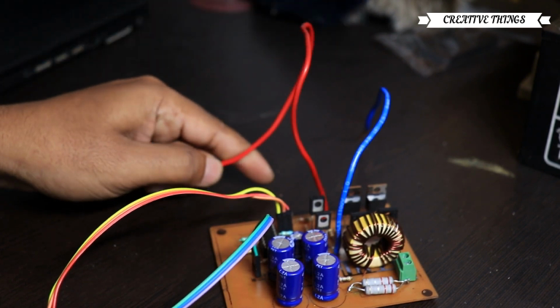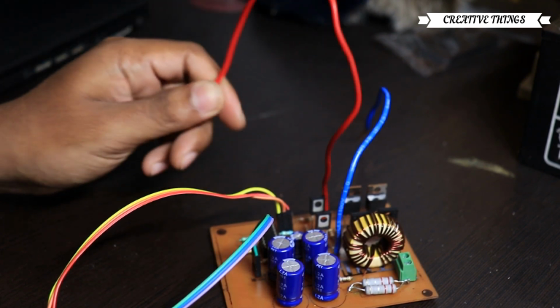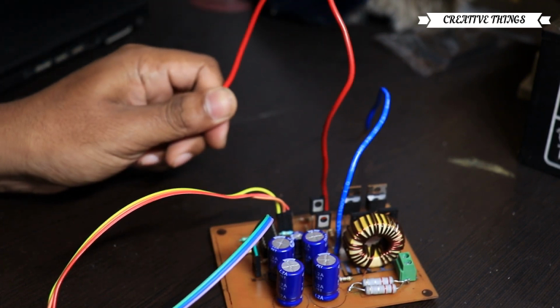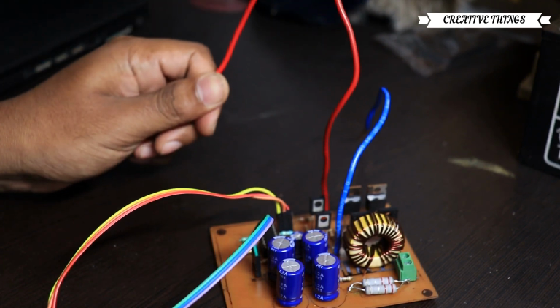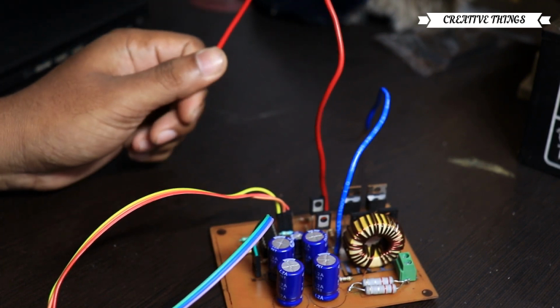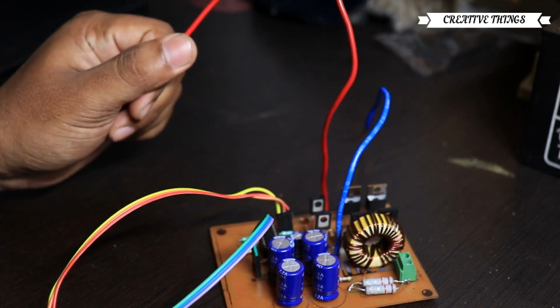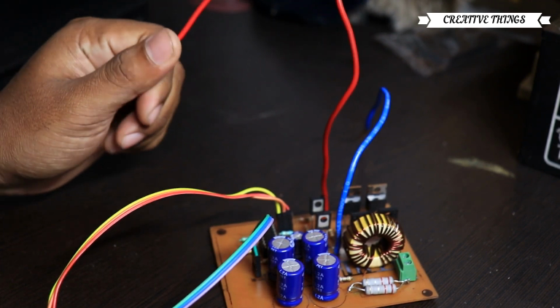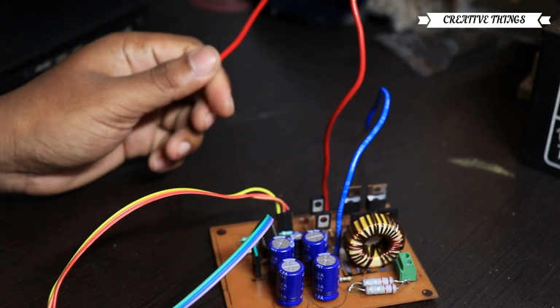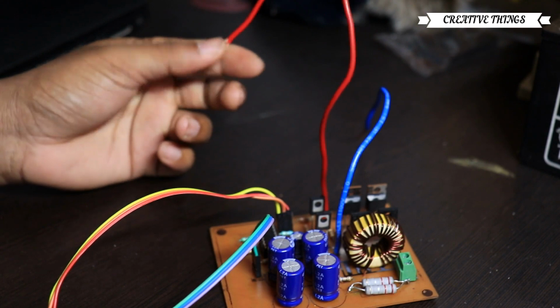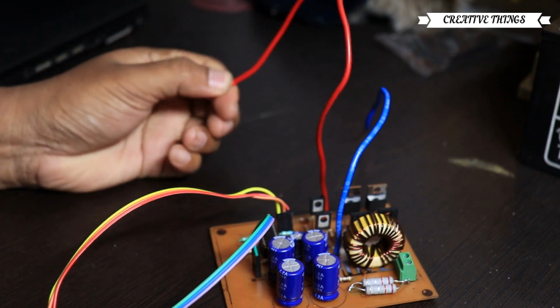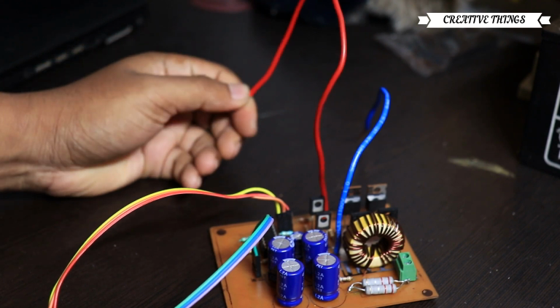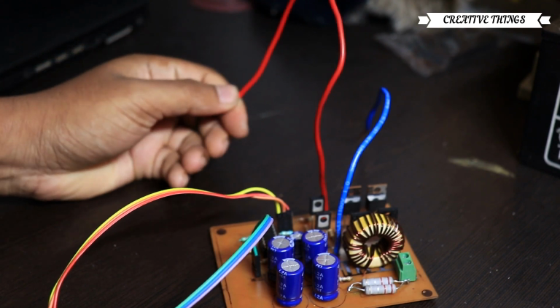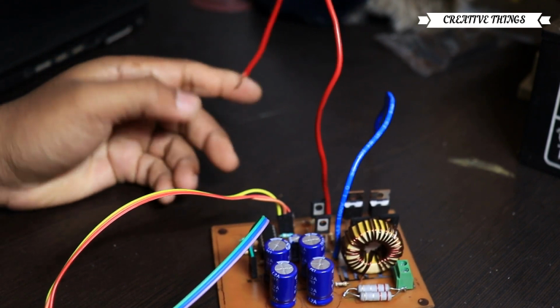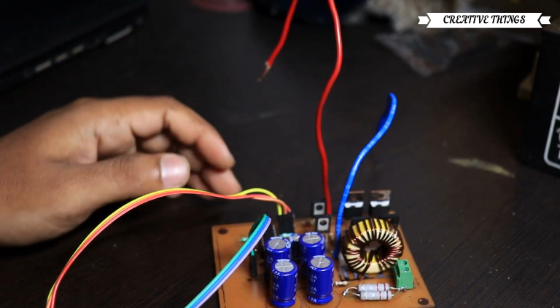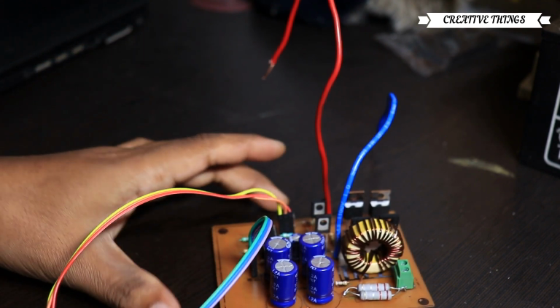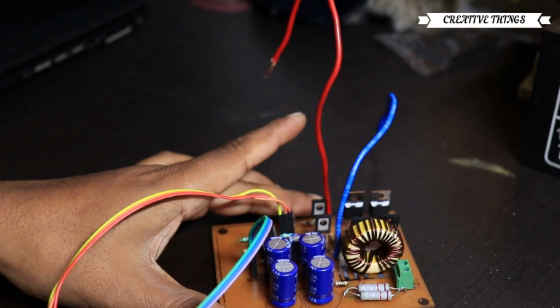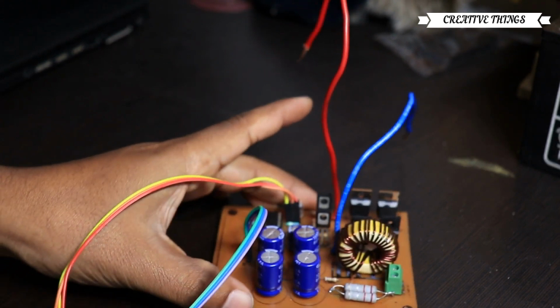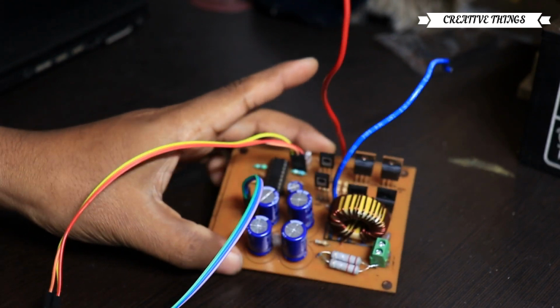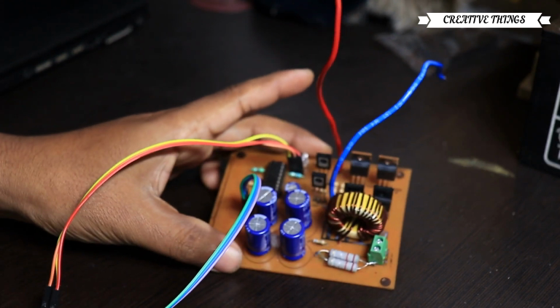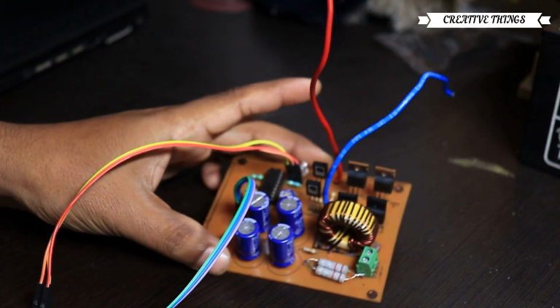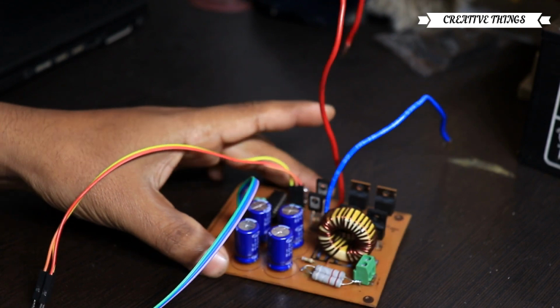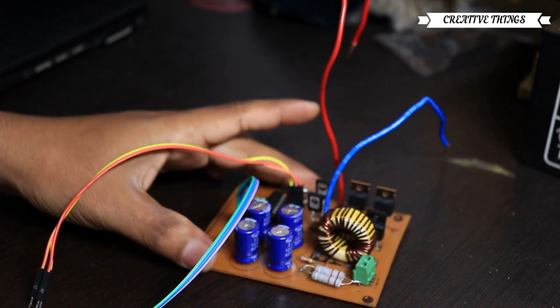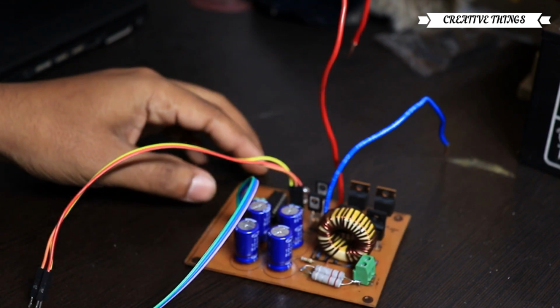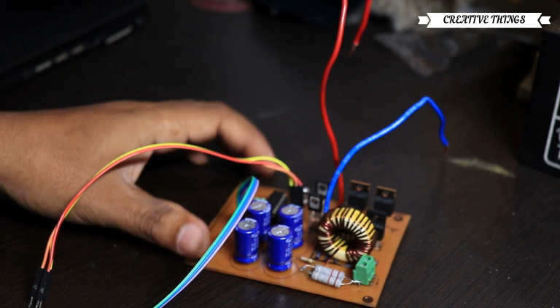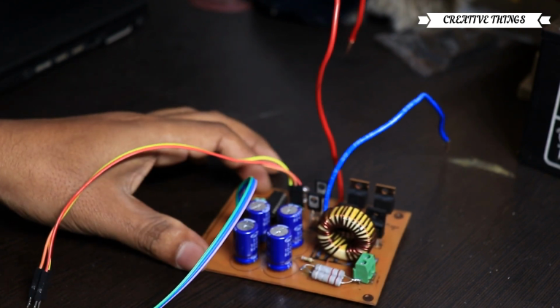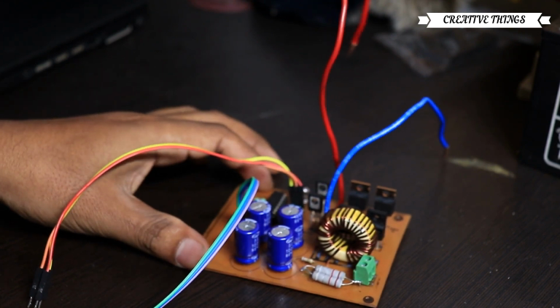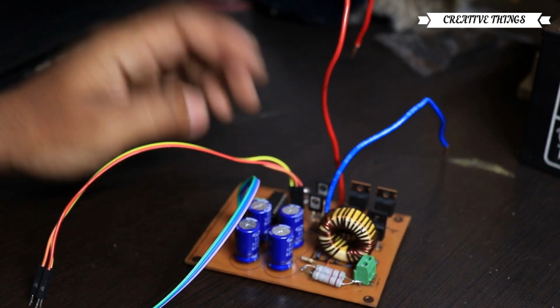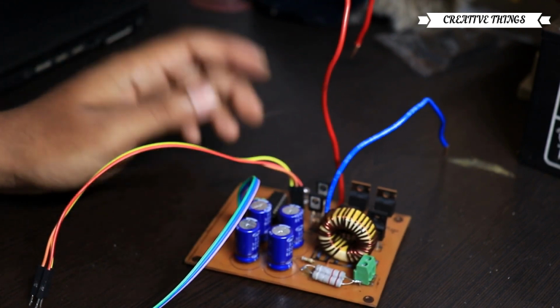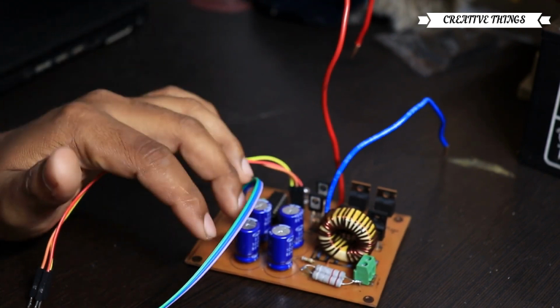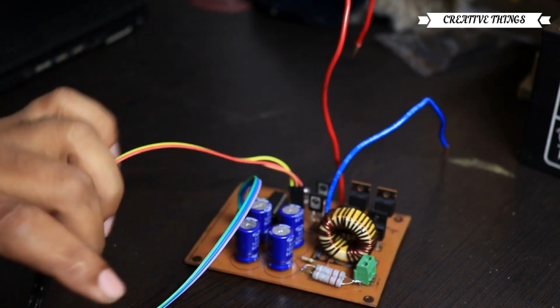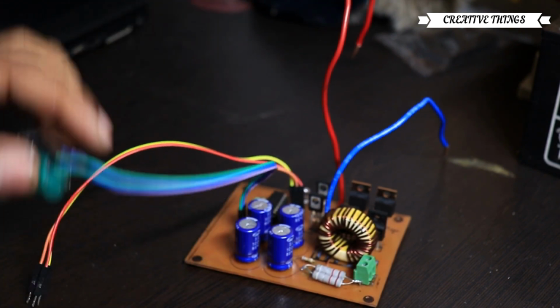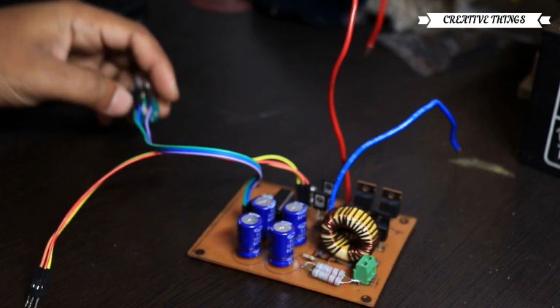Now, I'm going to test the current voltage. I'm going to use a board. We have 30V input — that means we have 10A.